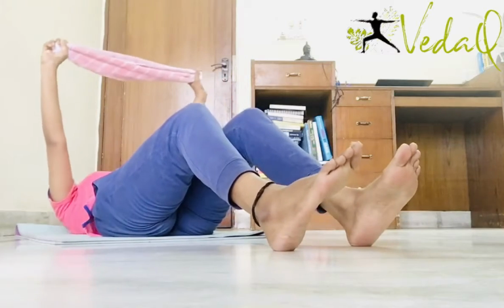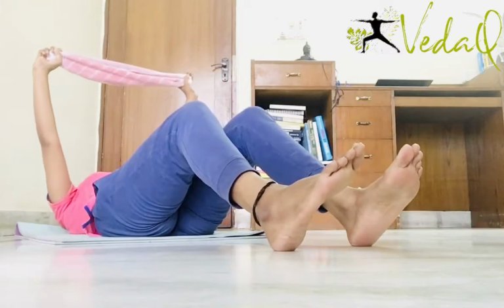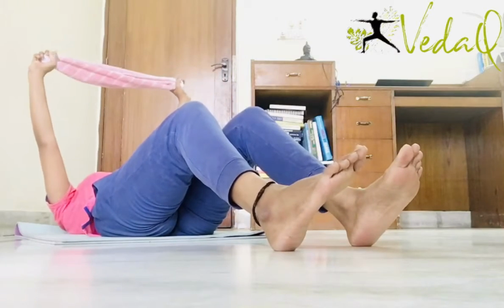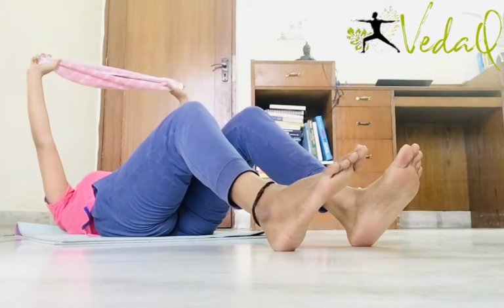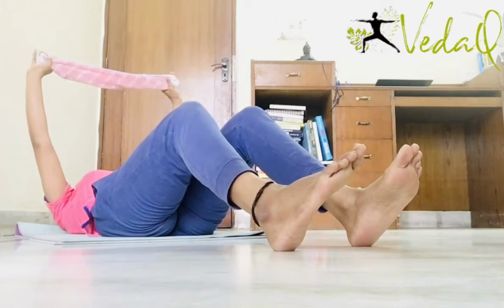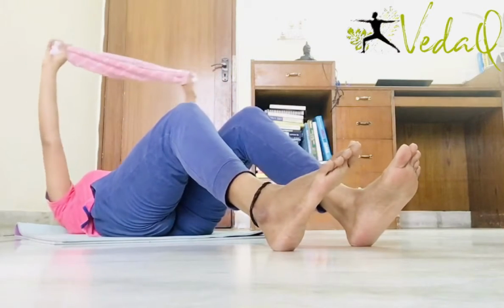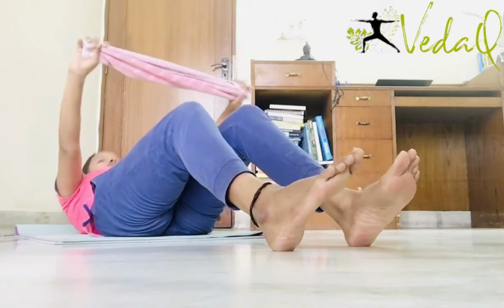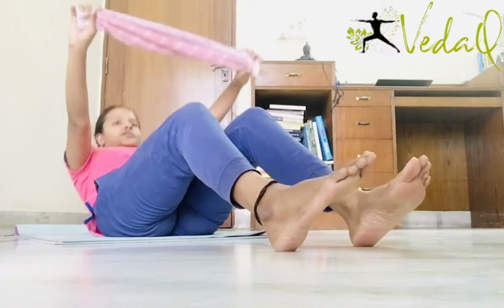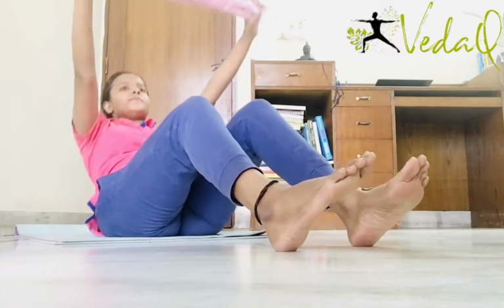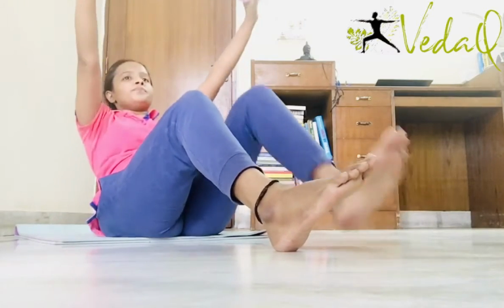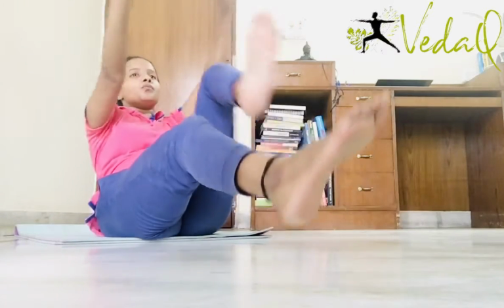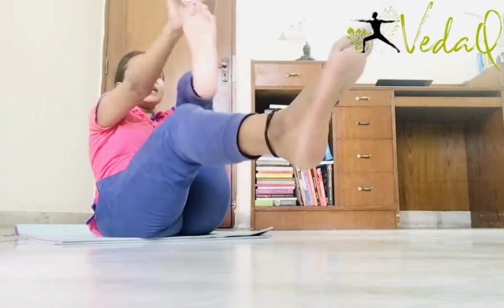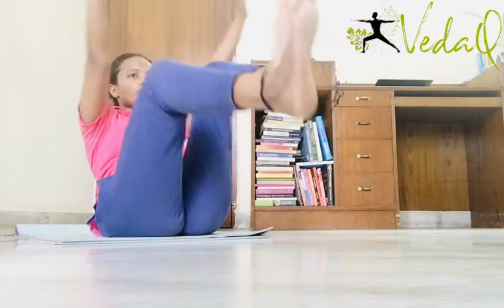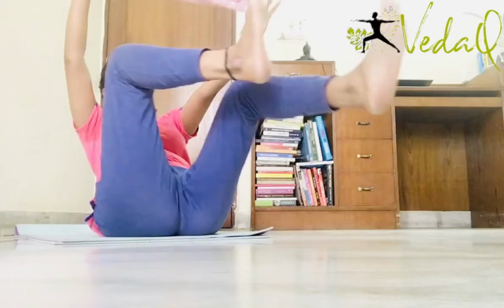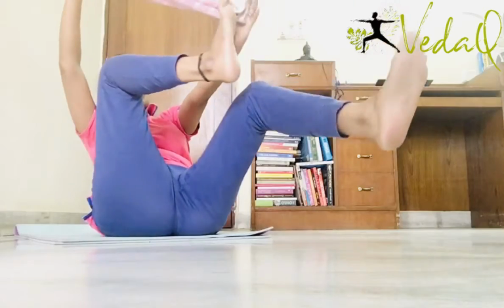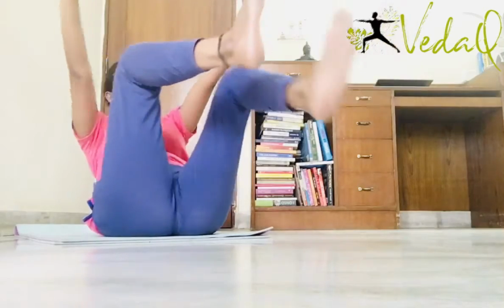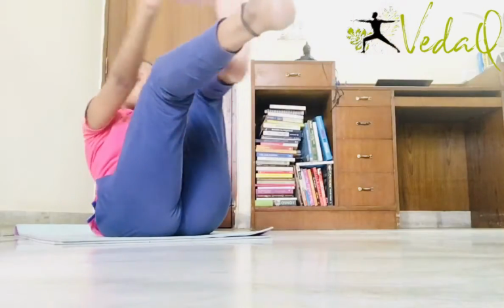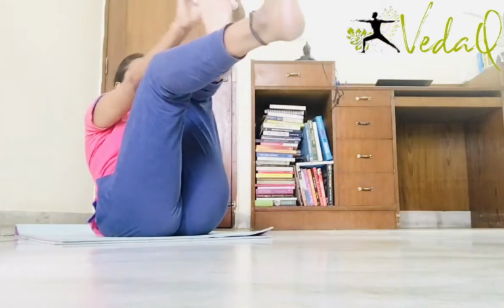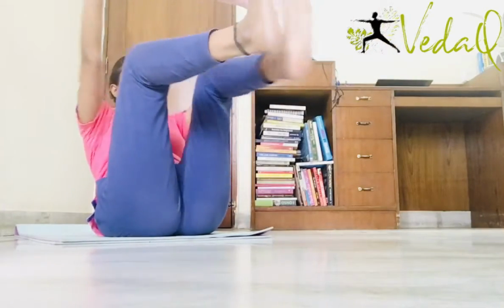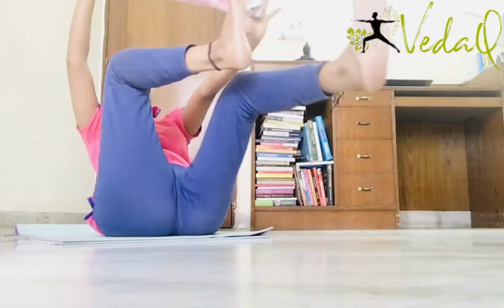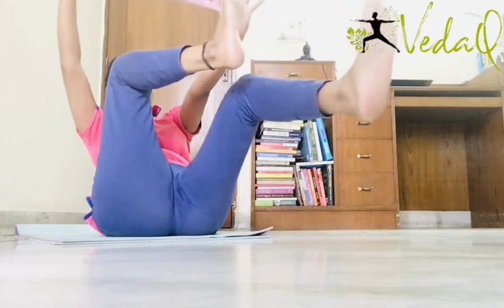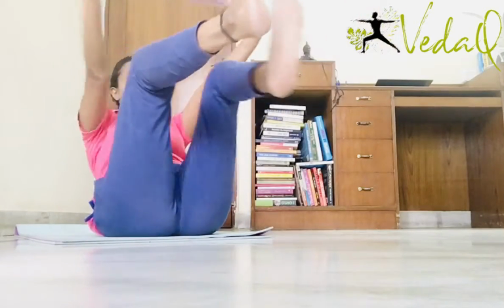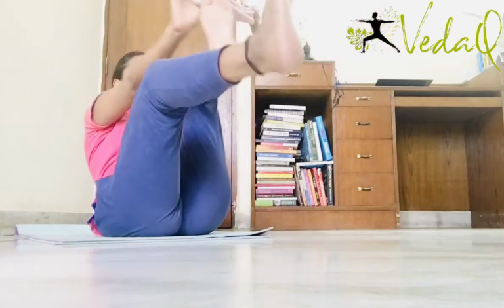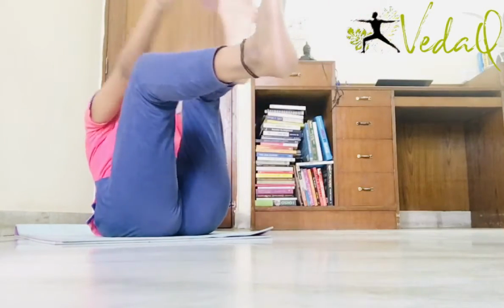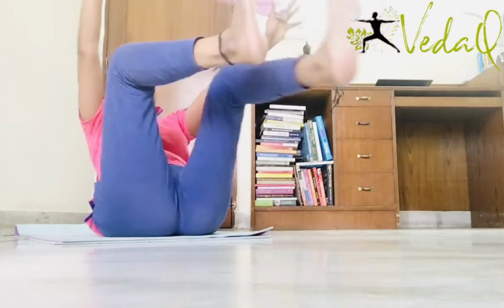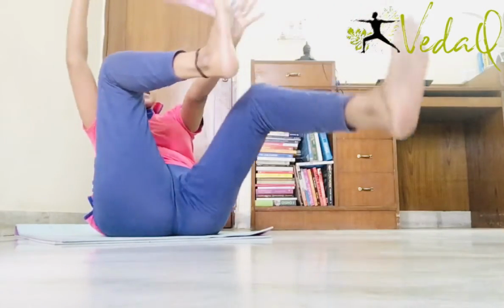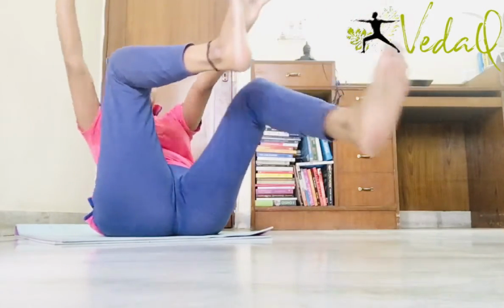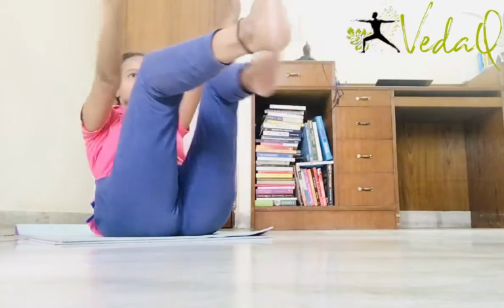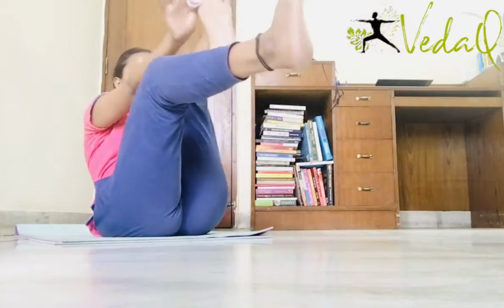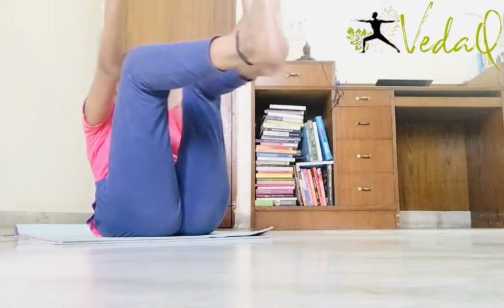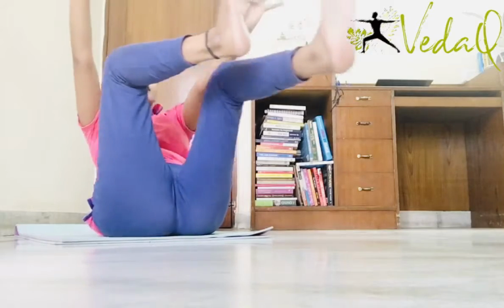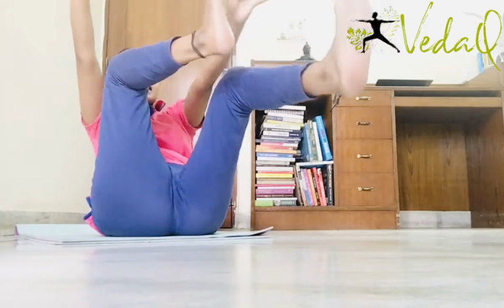Go down. Exhale up 4 times. 1, 2, 3, 4, 5, 6, 7, 8.